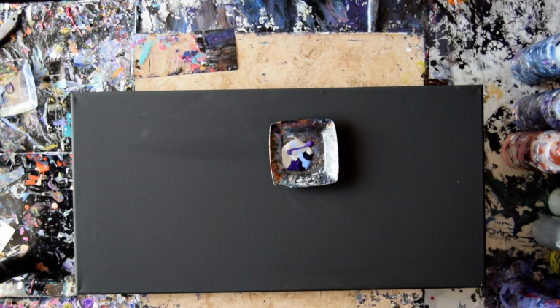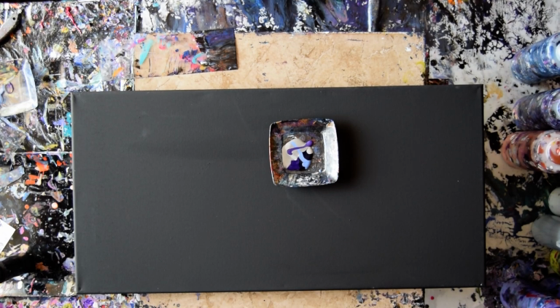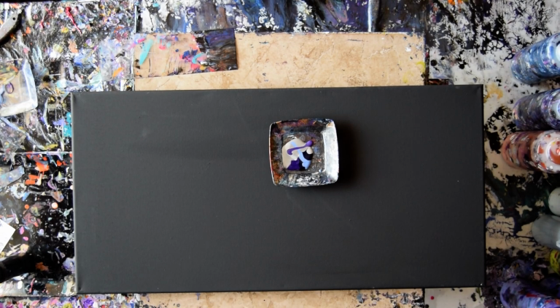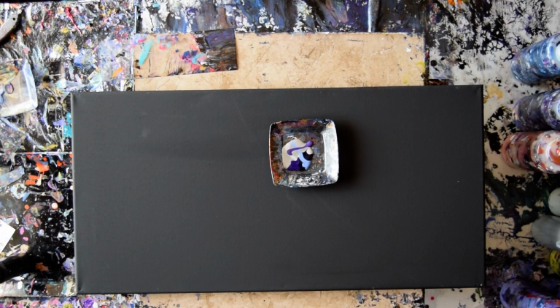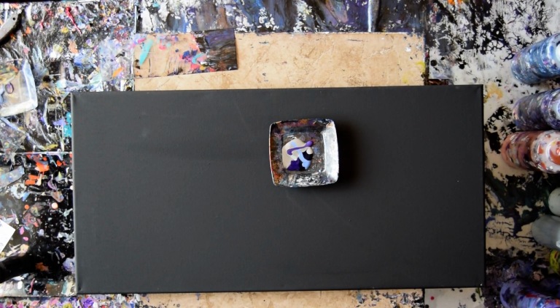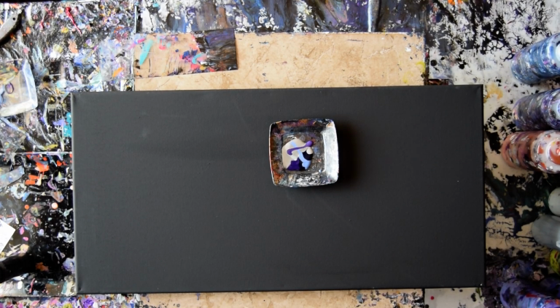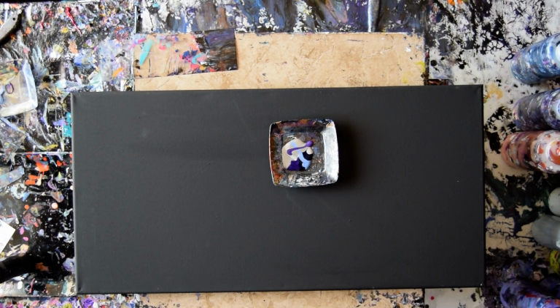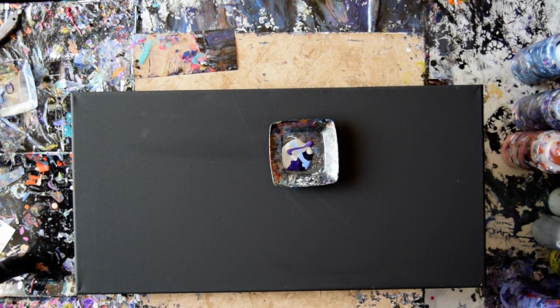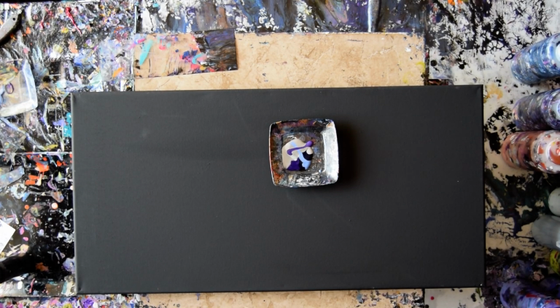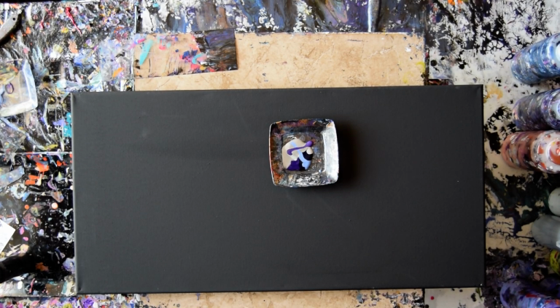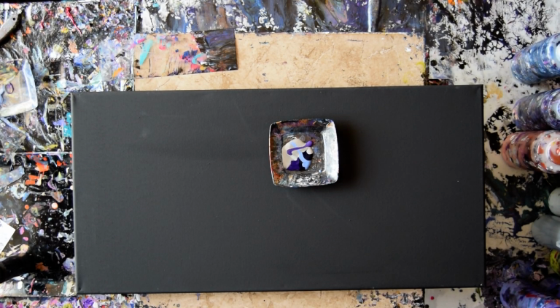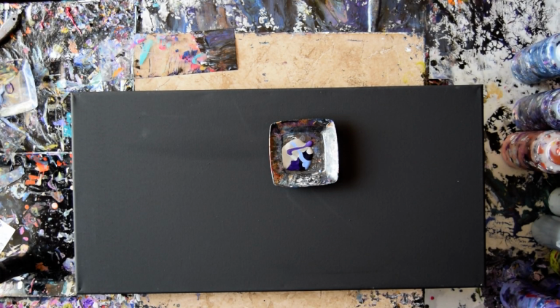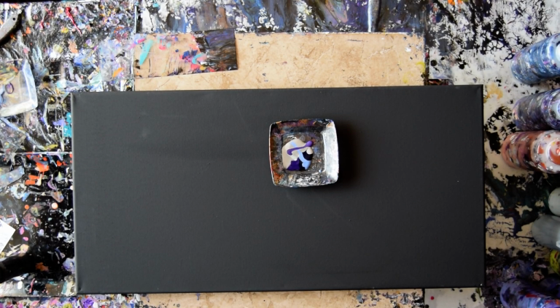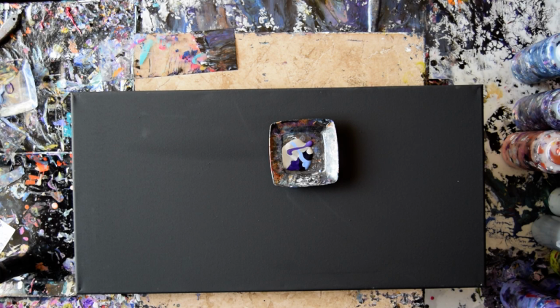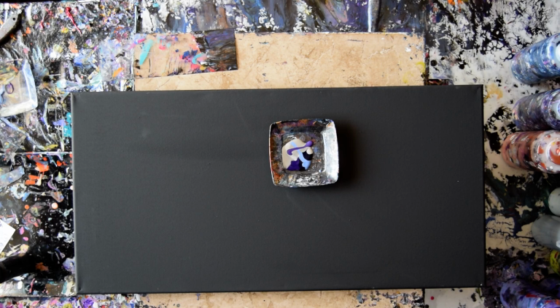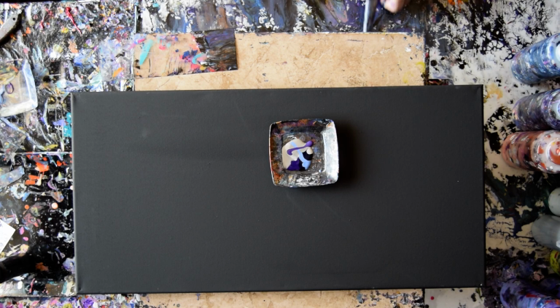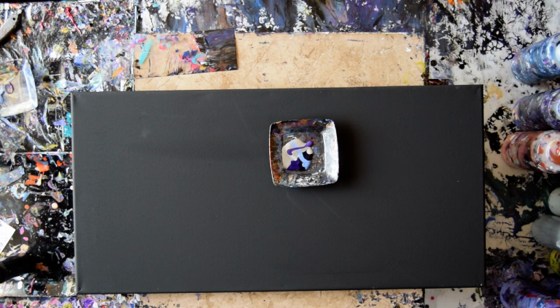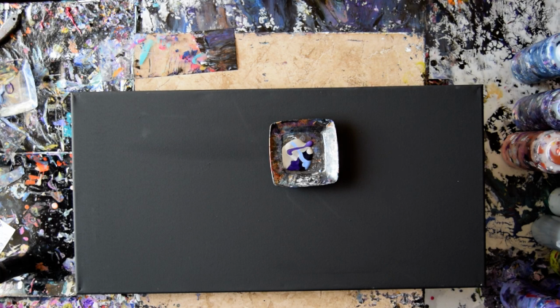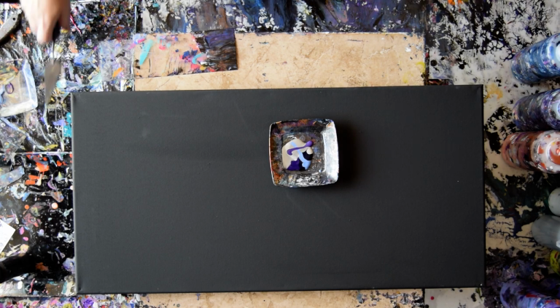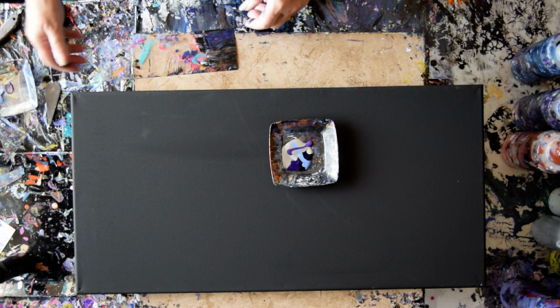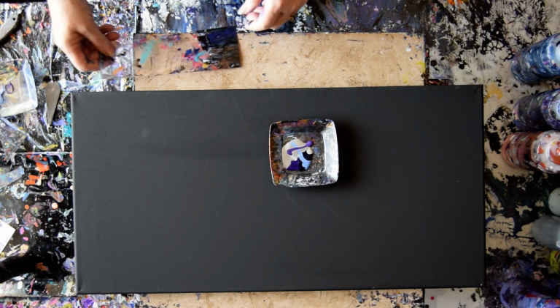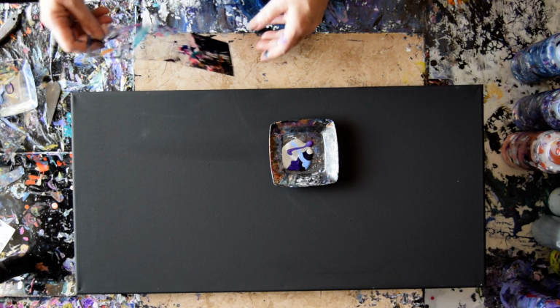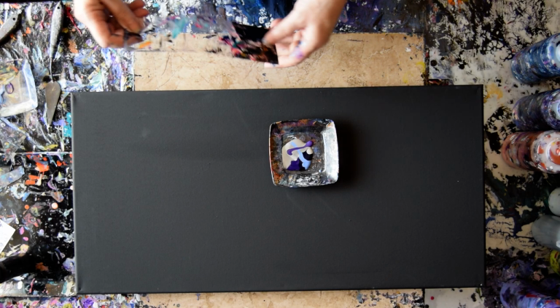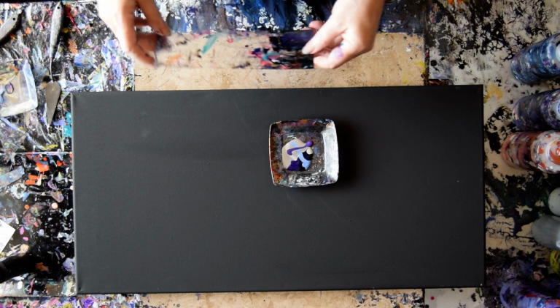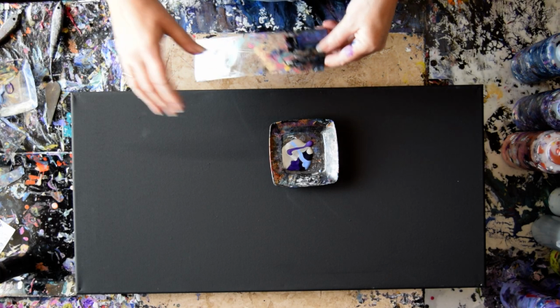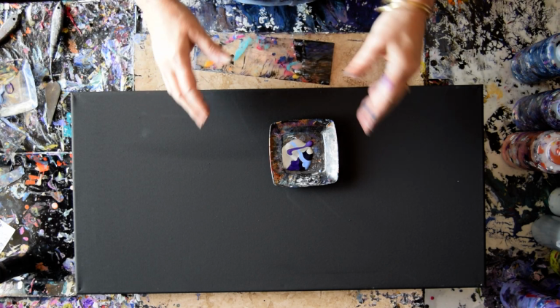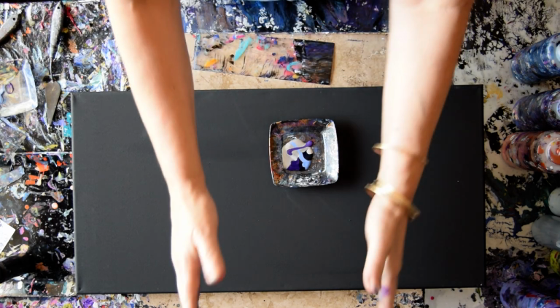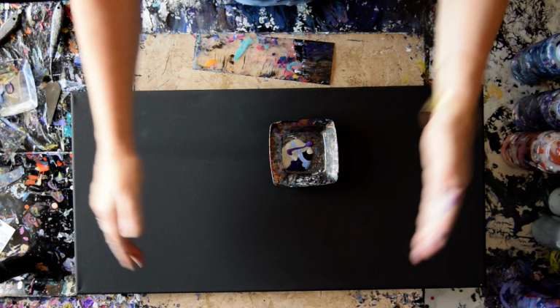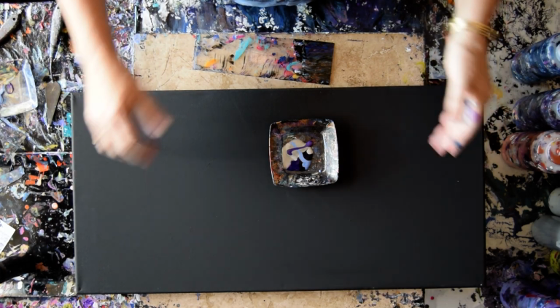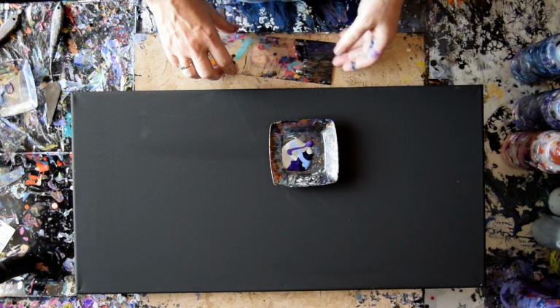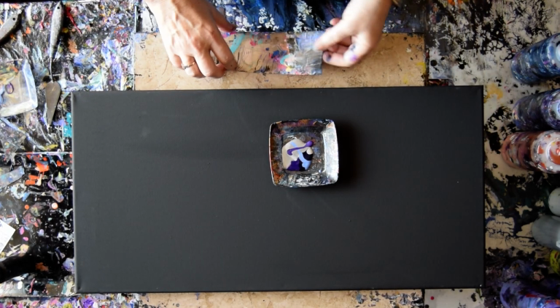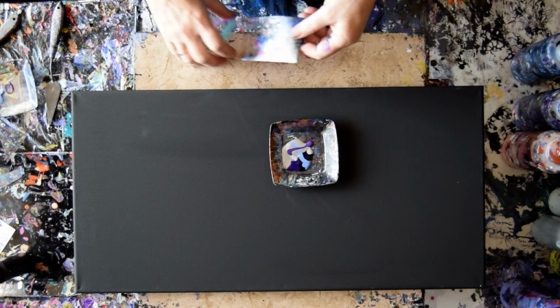It's Priscilla Batzella in Spring Hill, Florida at Expressionist Art Studio Gallery with a 12 inch by 24 inch canvas. I just did a 10 by 20 inch canvas in a vertical and this is a horizontal and I wanted to escape.